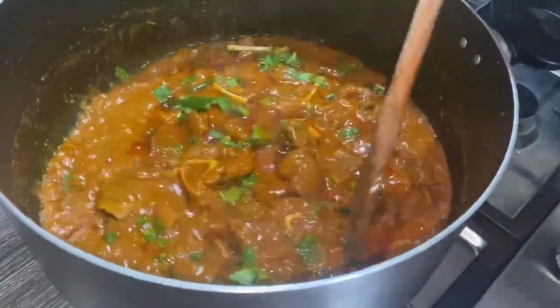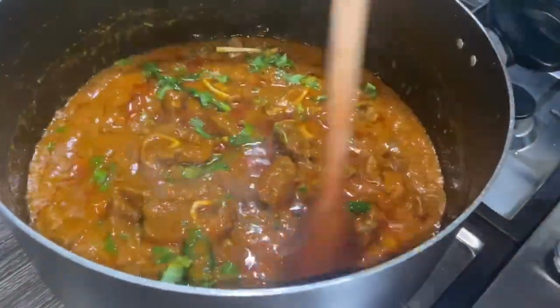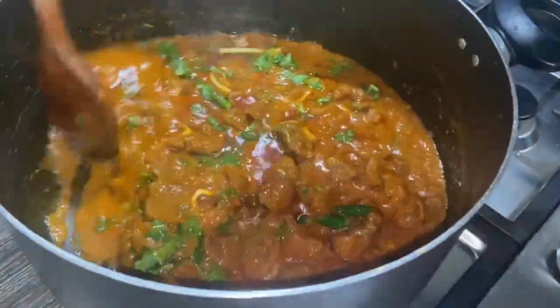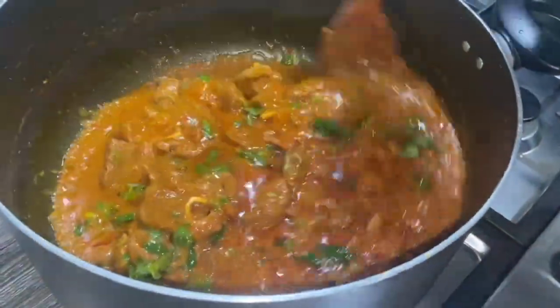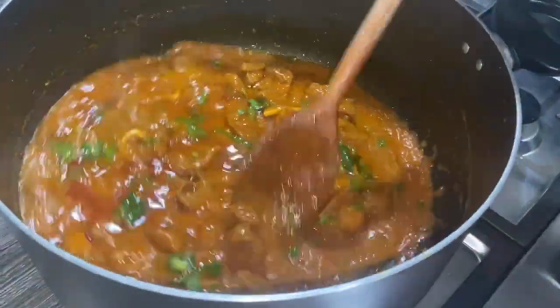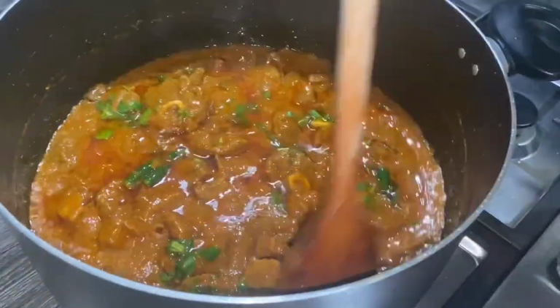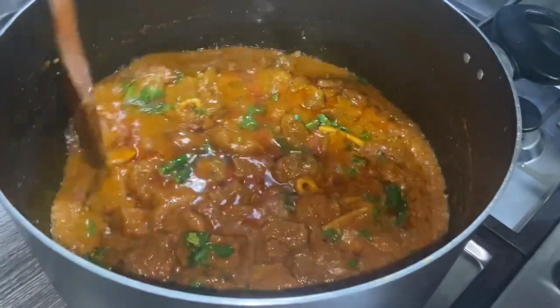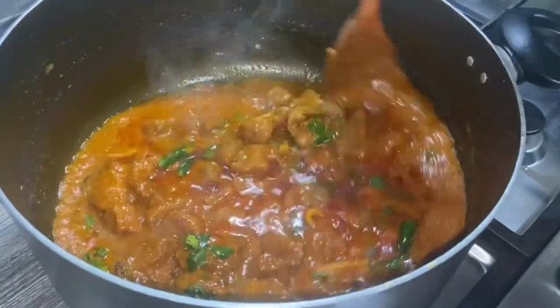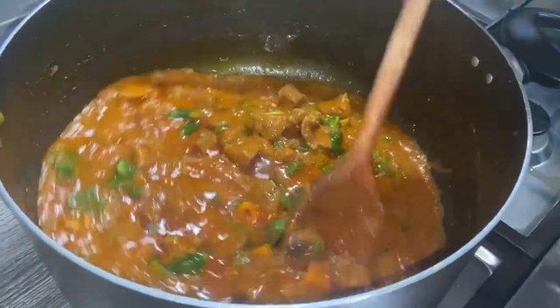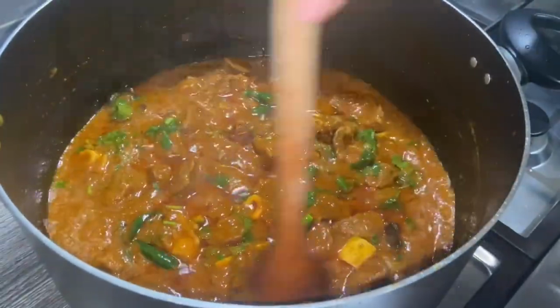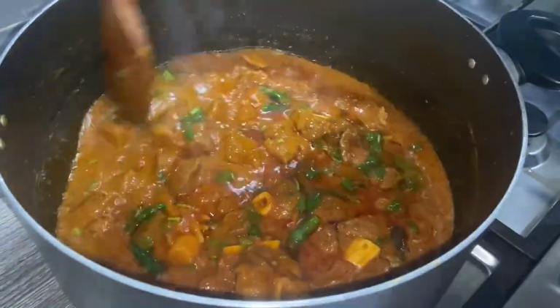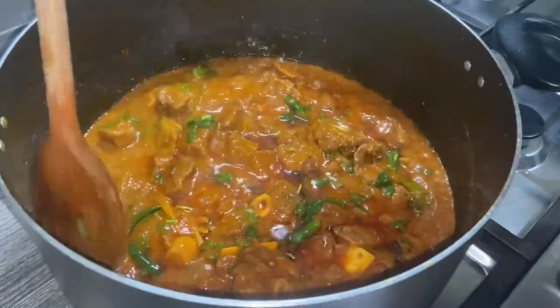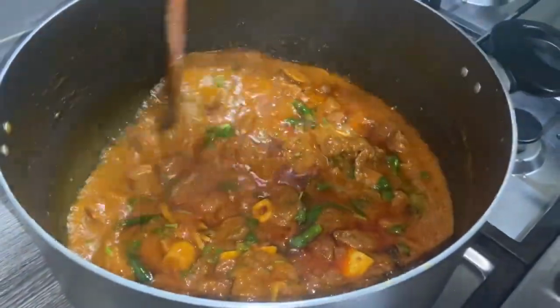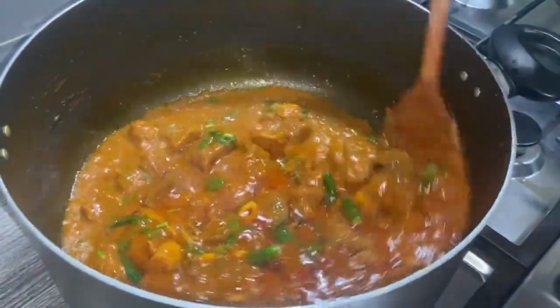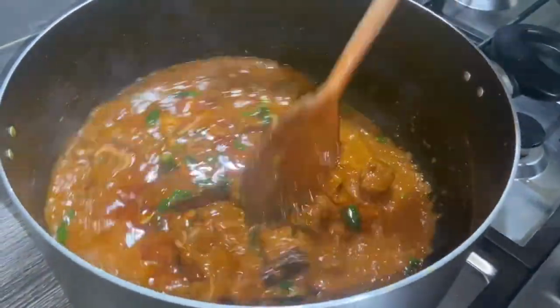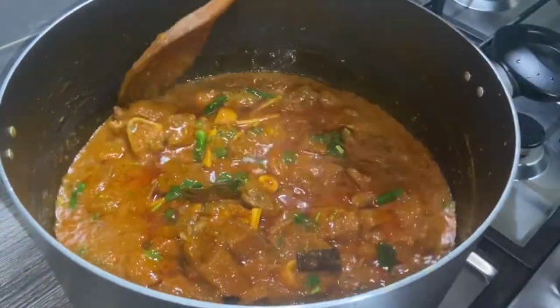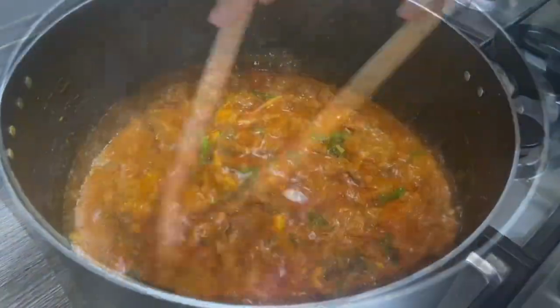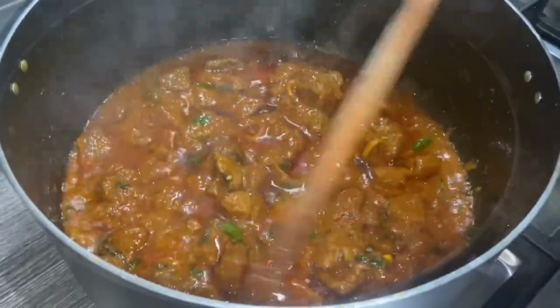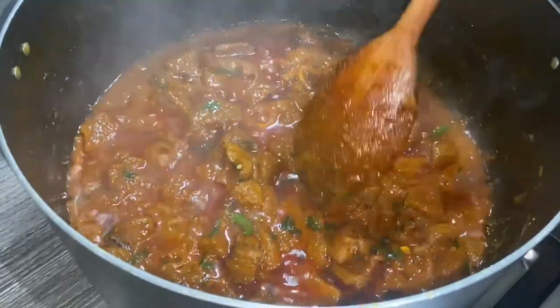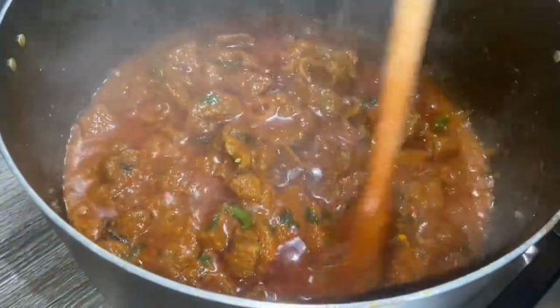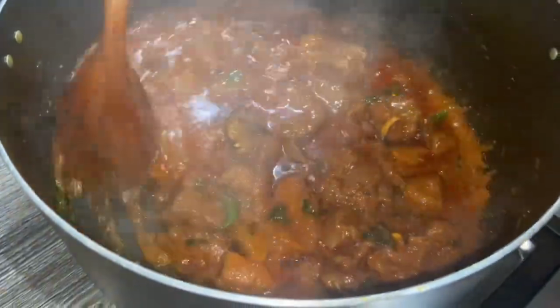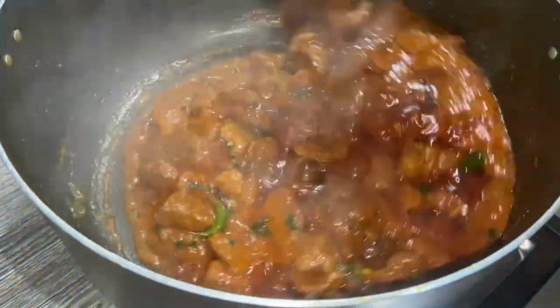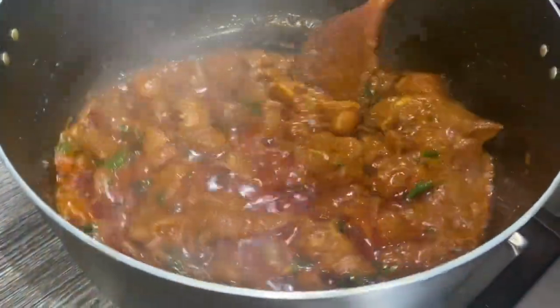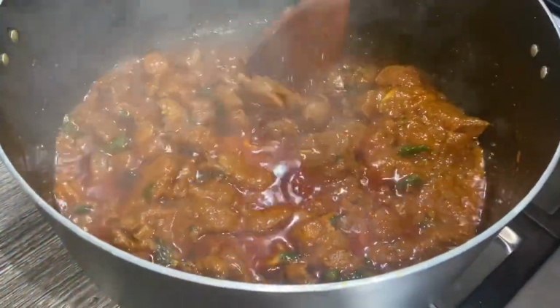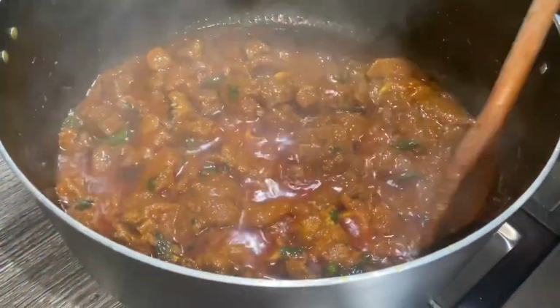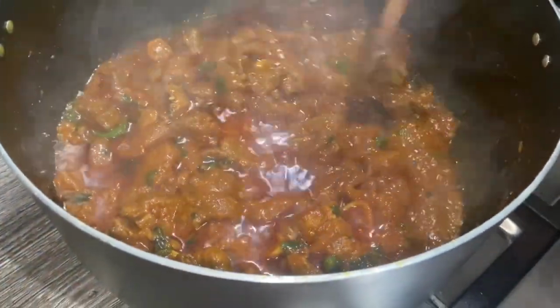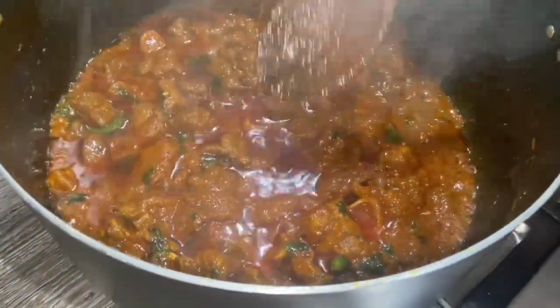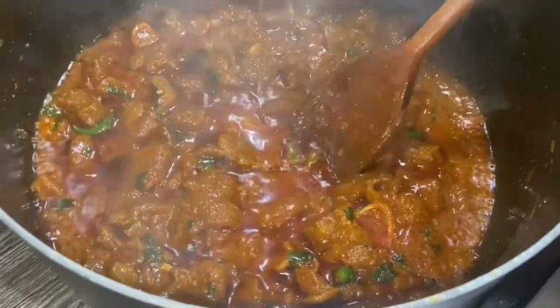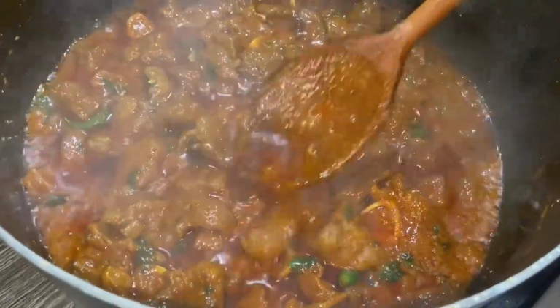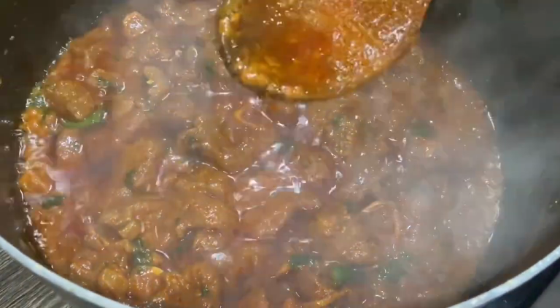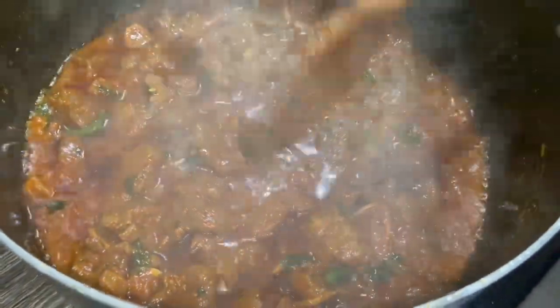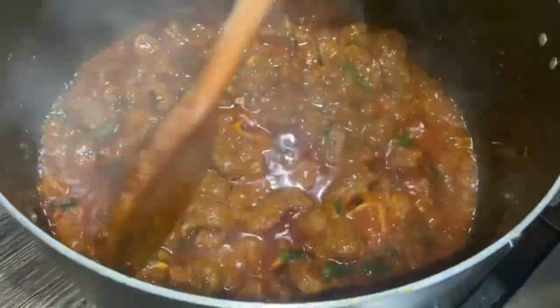Now I'm going to cook this for another 10 minutes until it's nice and cooked thoroughly. After 10 minutes you can see all the liquid has dried up and the oil is coming away from the masala.